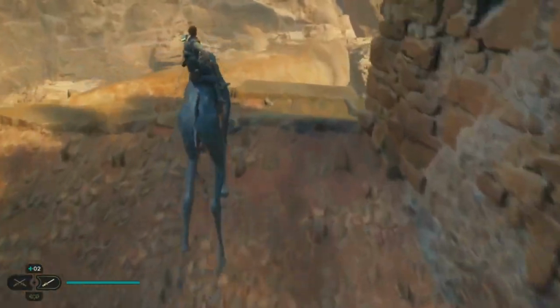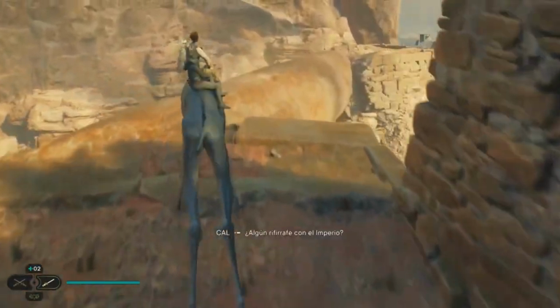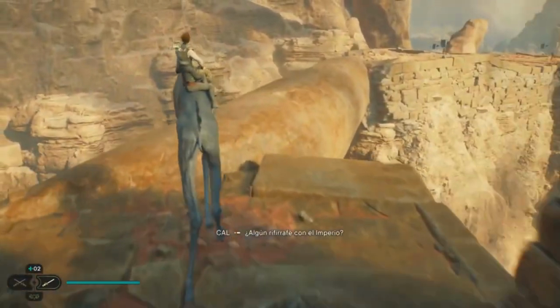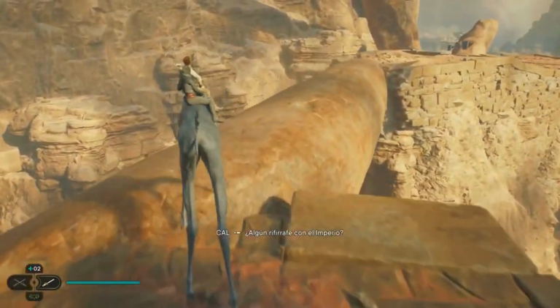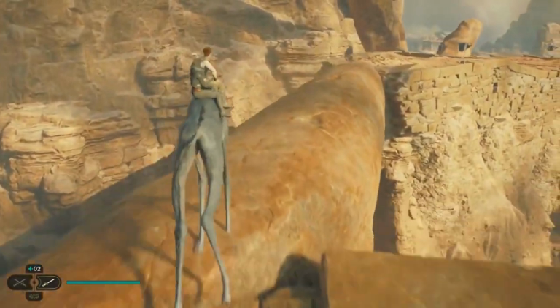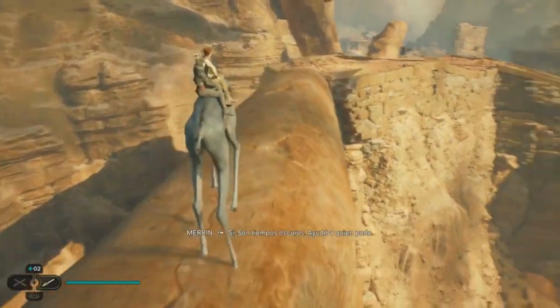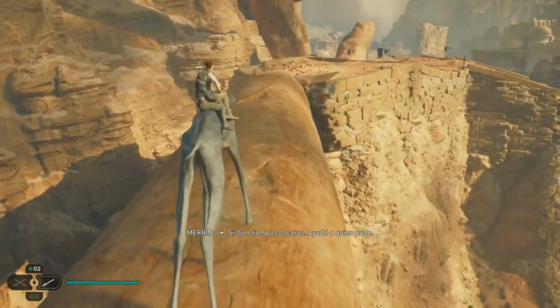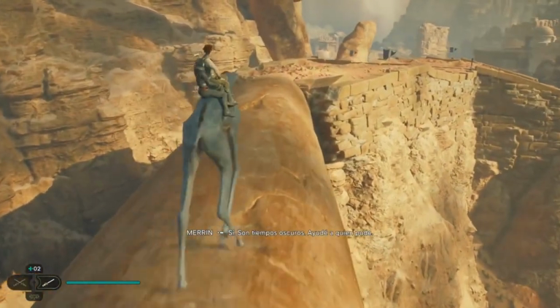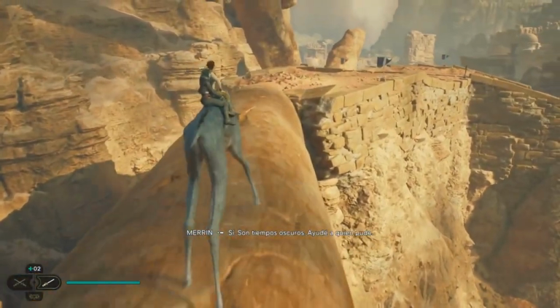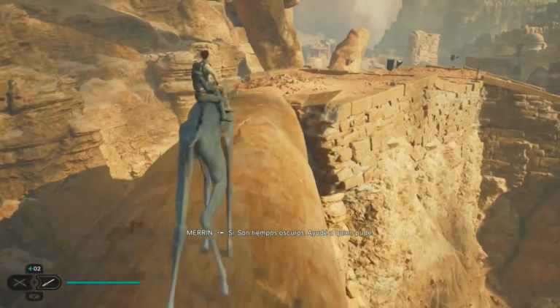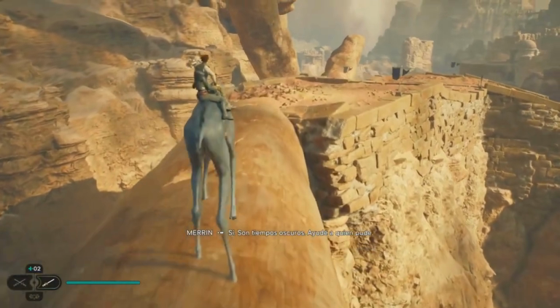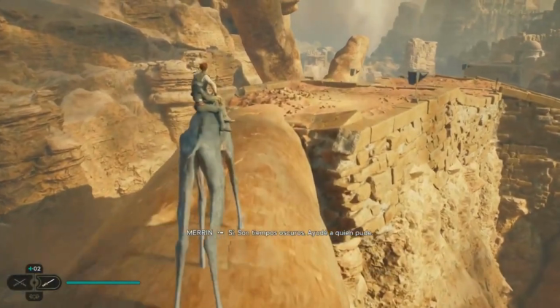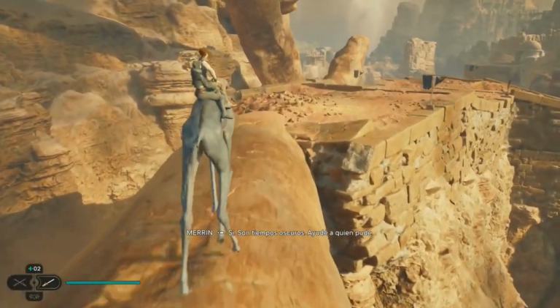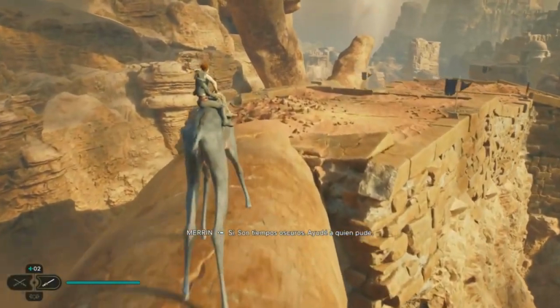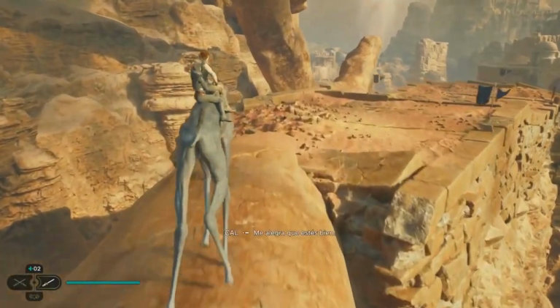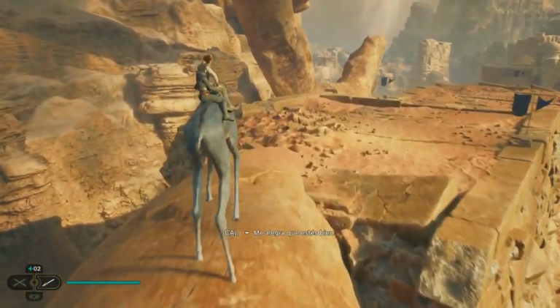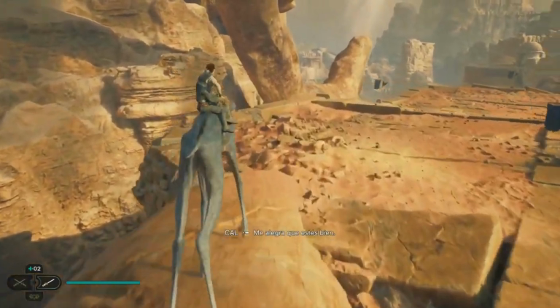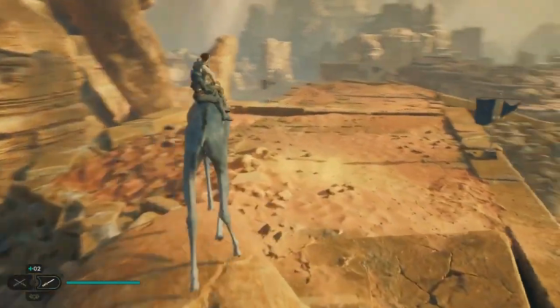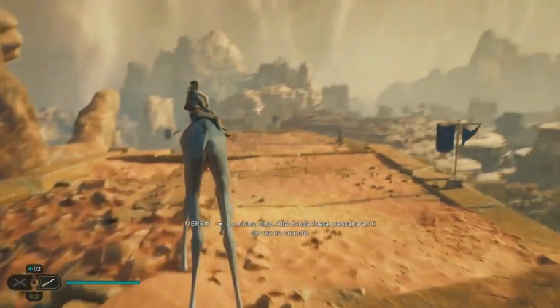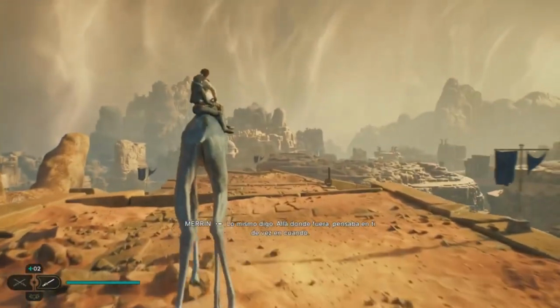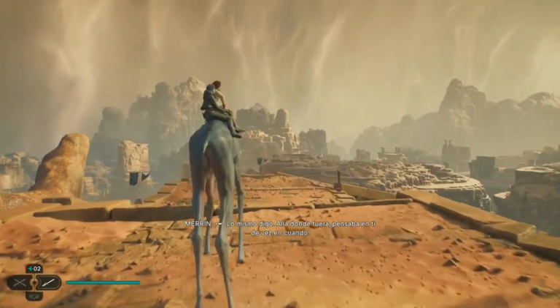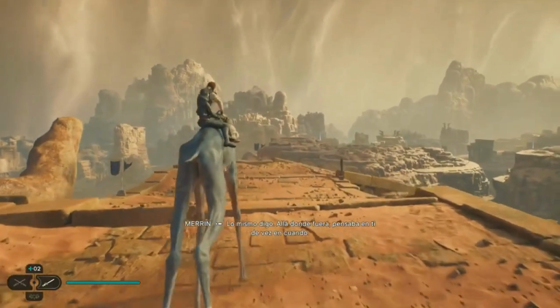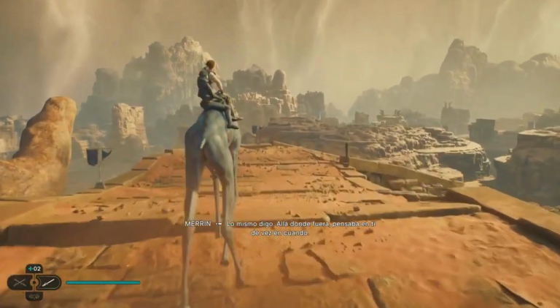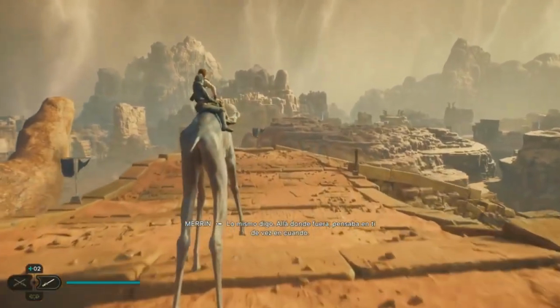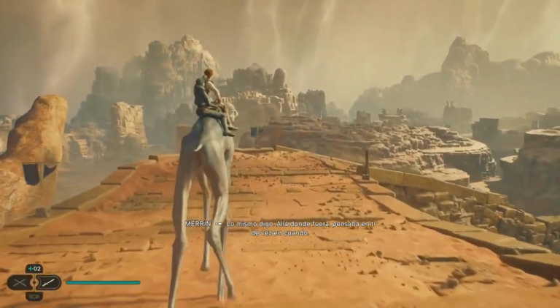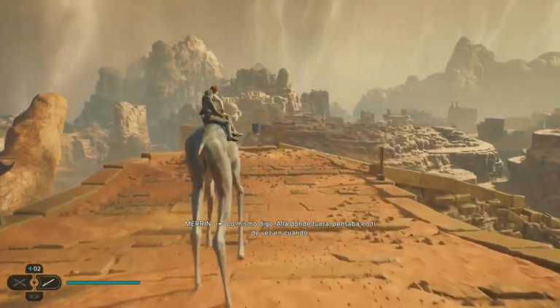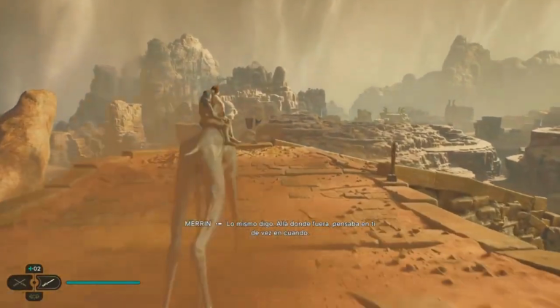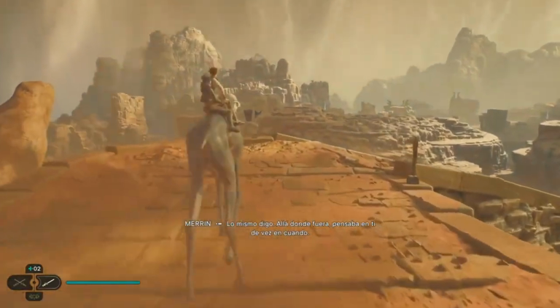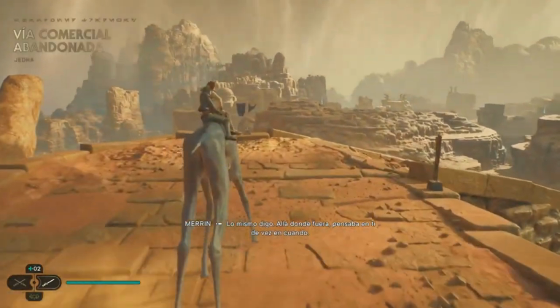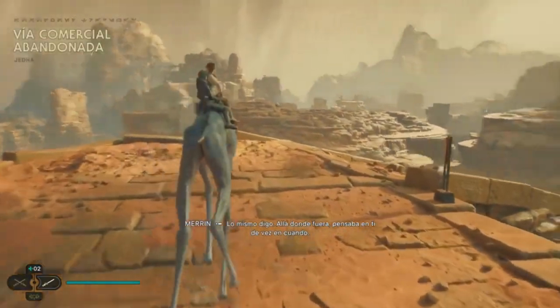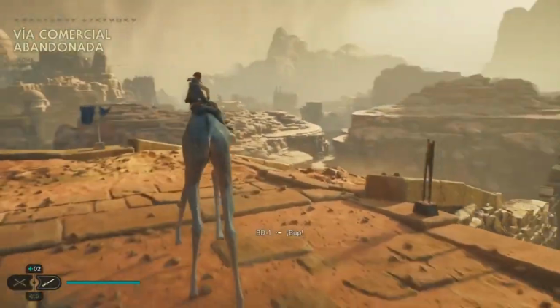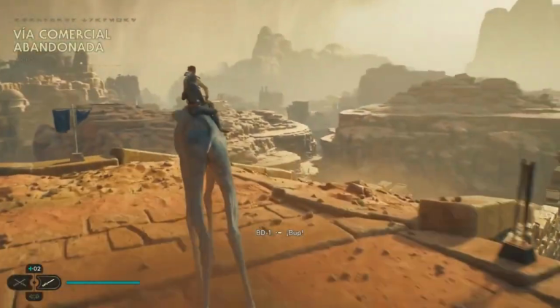Jedha is a deserted planet with little to no life, and its harsh weather and sandy surface make it impossible for most species to survive. However, it's a perfect home for the ruthless scorpion. In Jedi Survivor, Jedha will reveal lots of lore about the New Republic era in Star Wars.